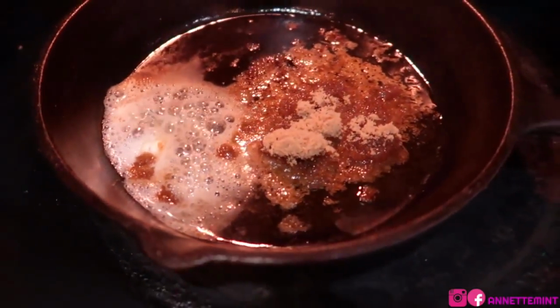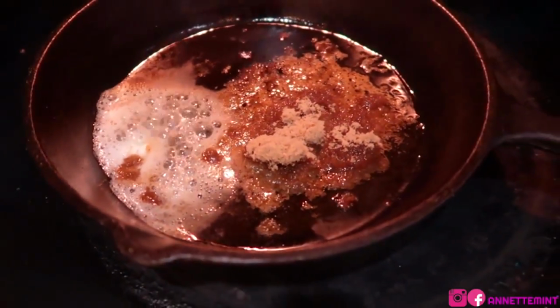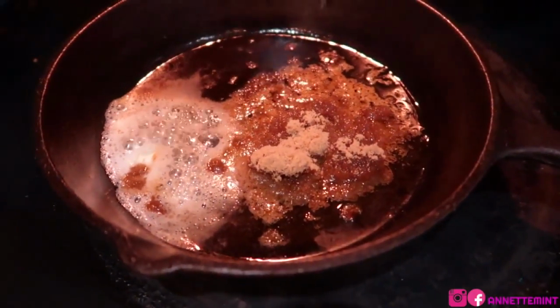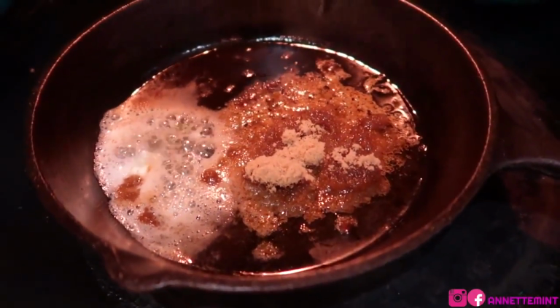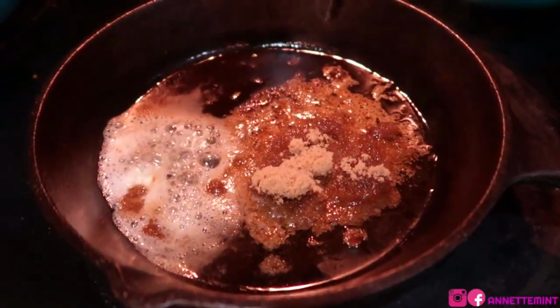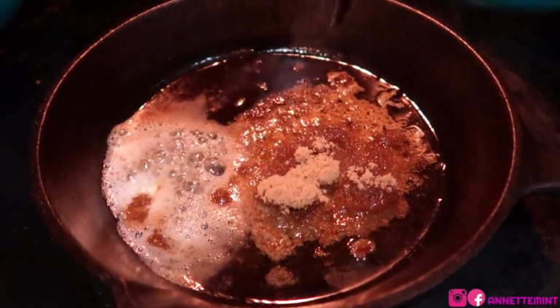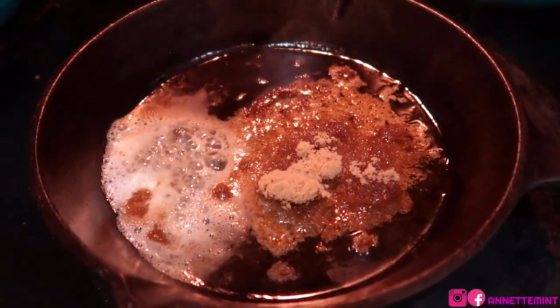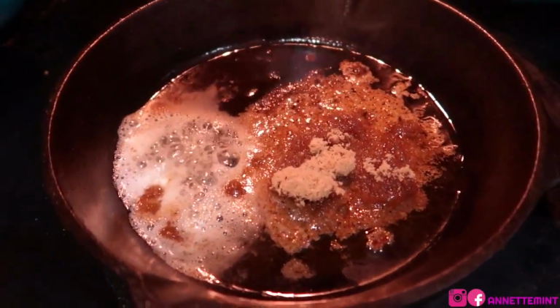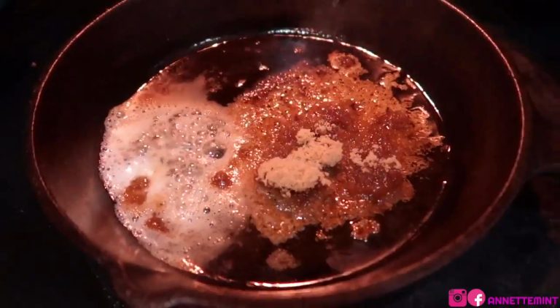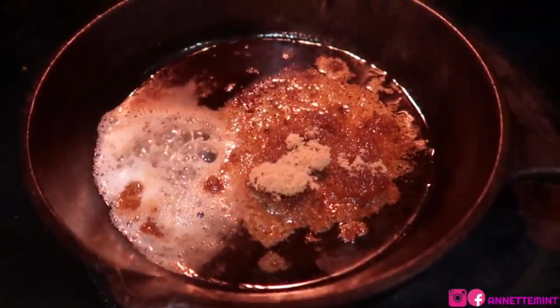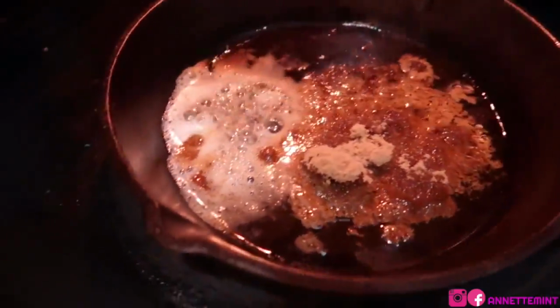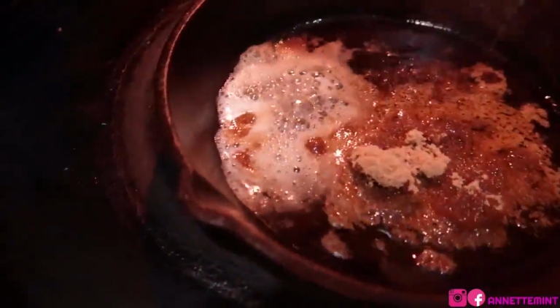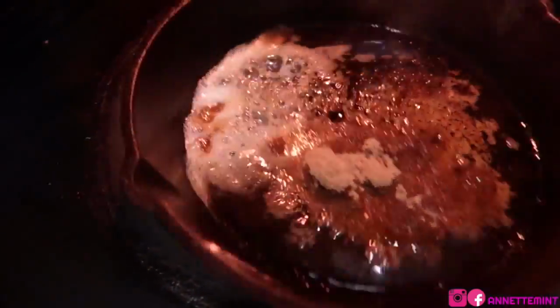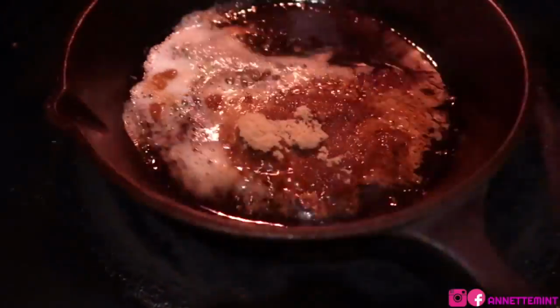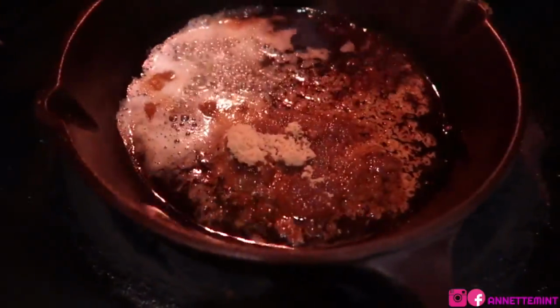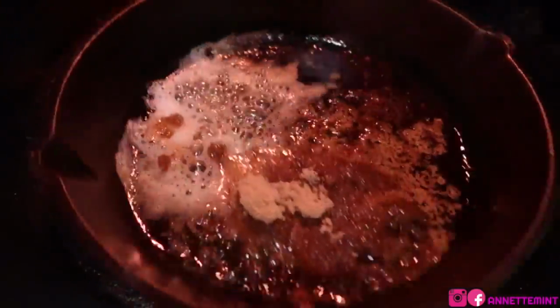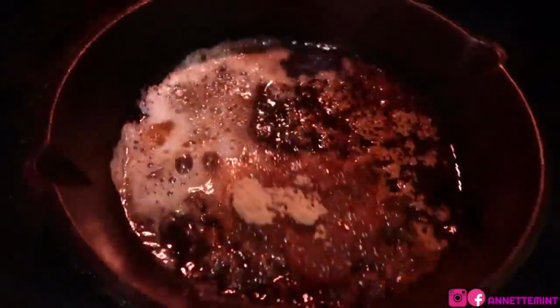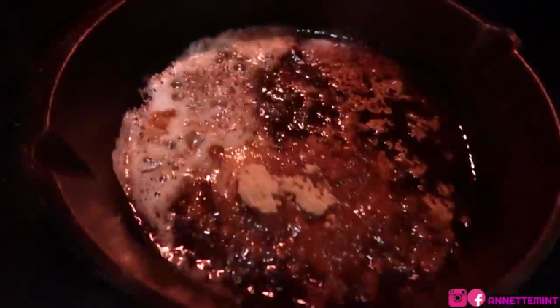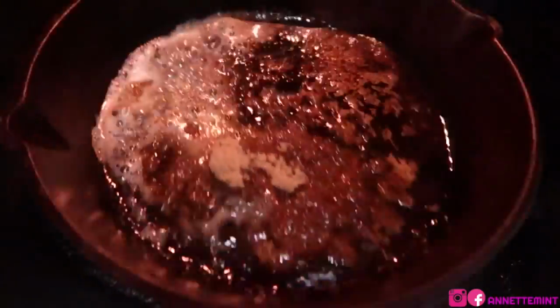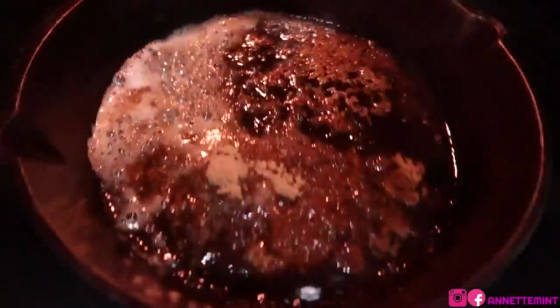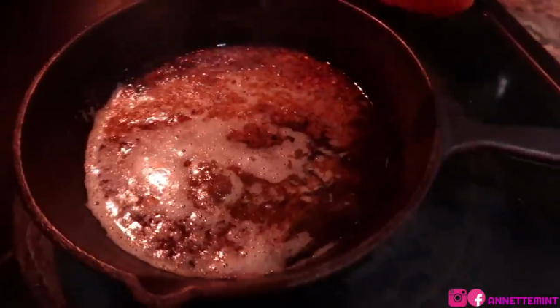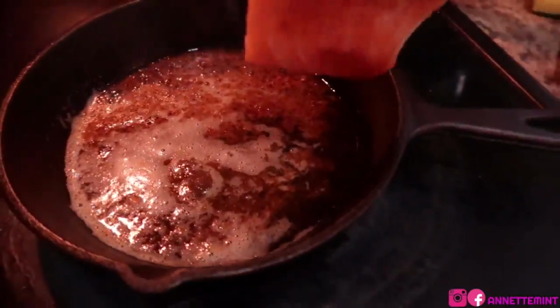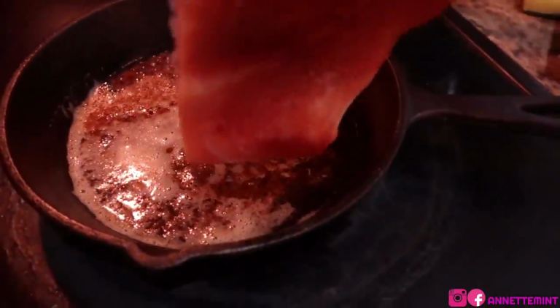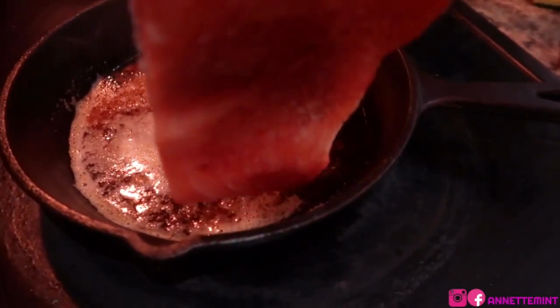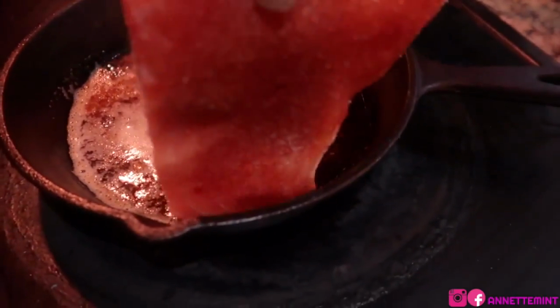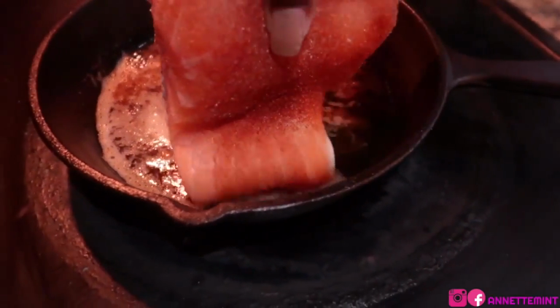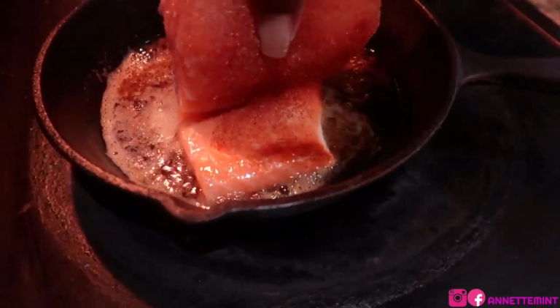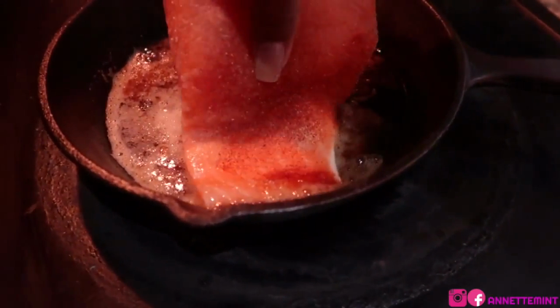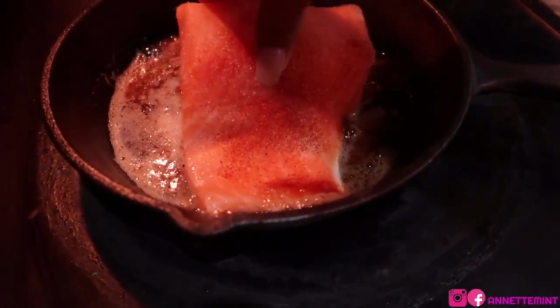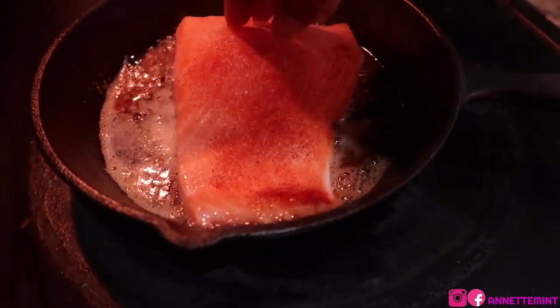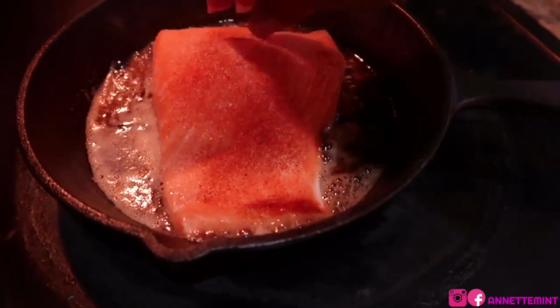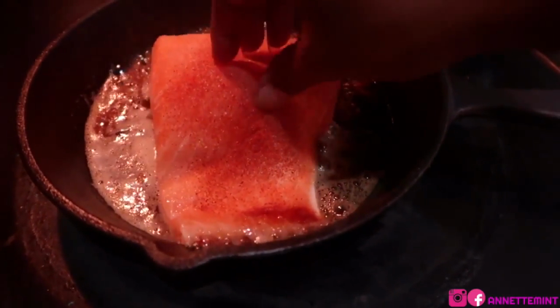I allow this to melt slowly. Make sure you don't burn it, so keep the heat down low — low to low-medium. Also go ahead and turn on your oven at 365 or 370.